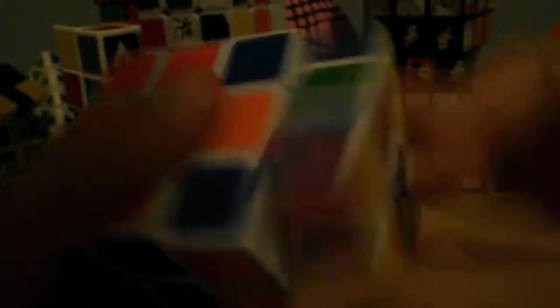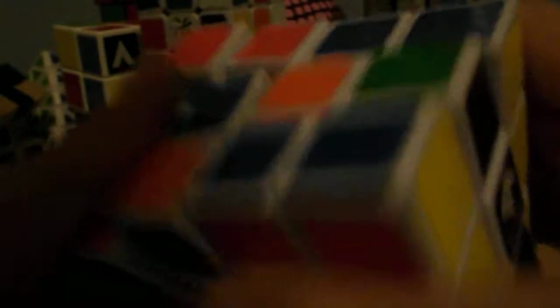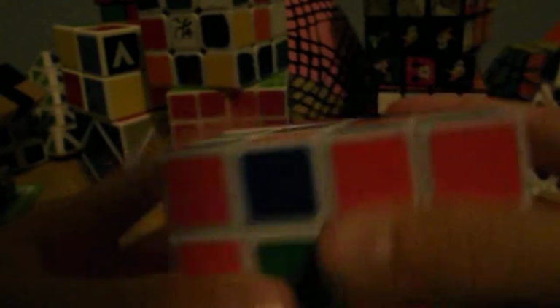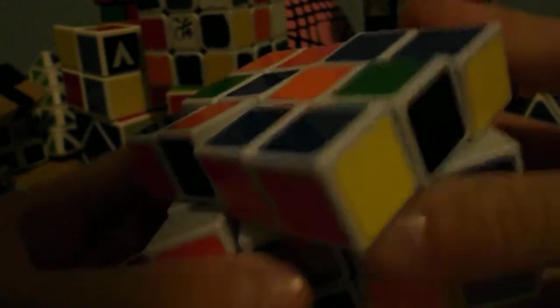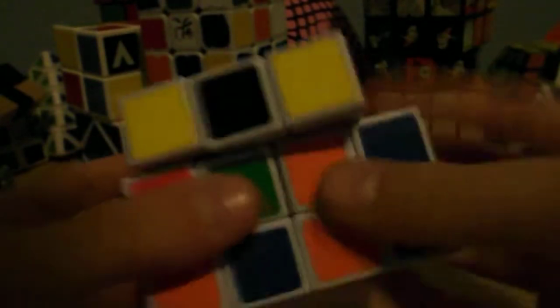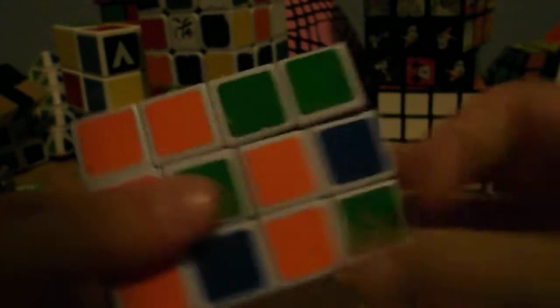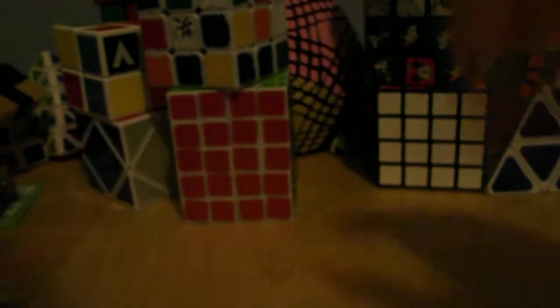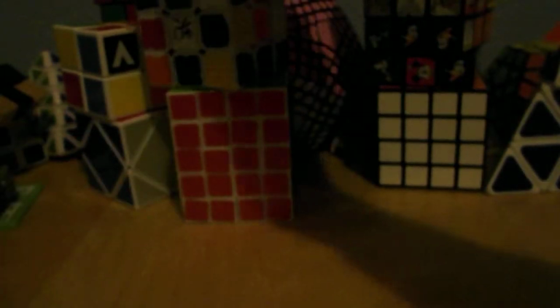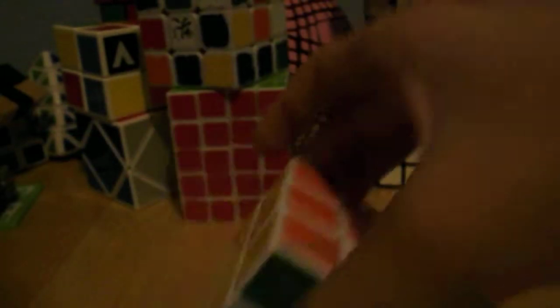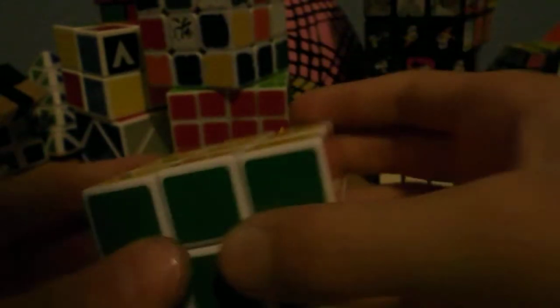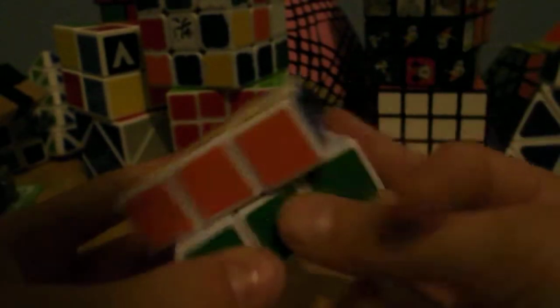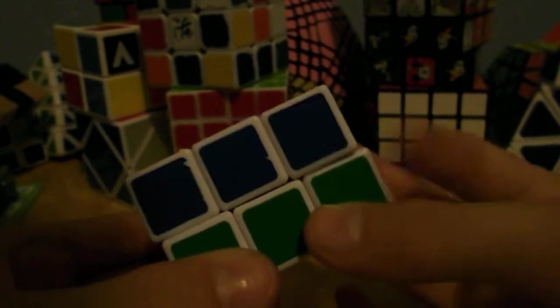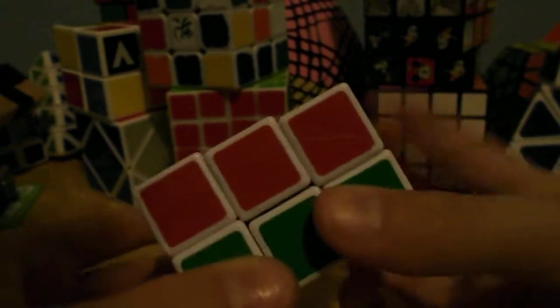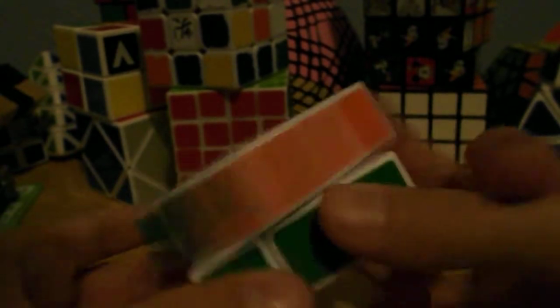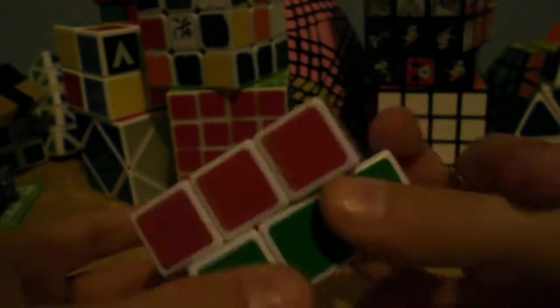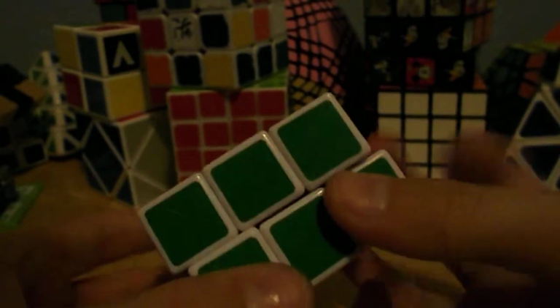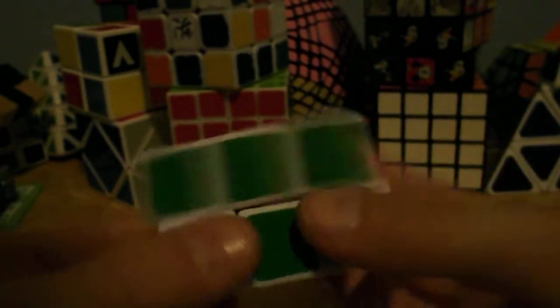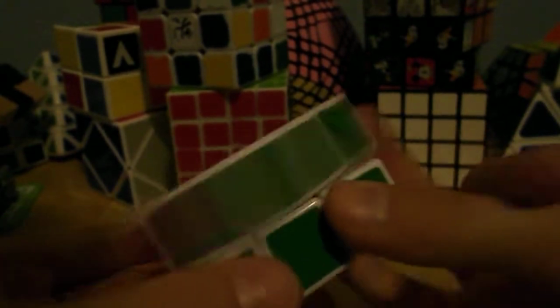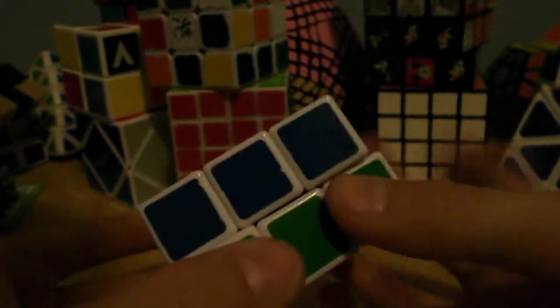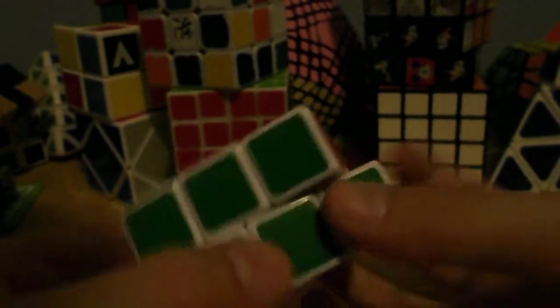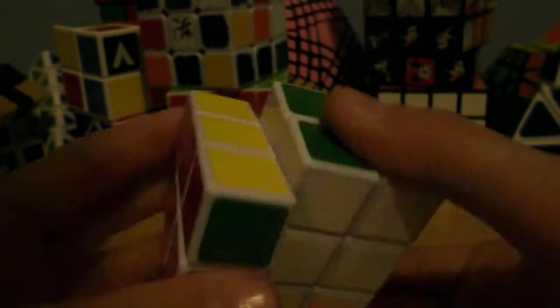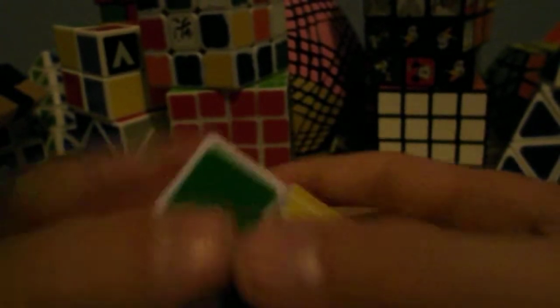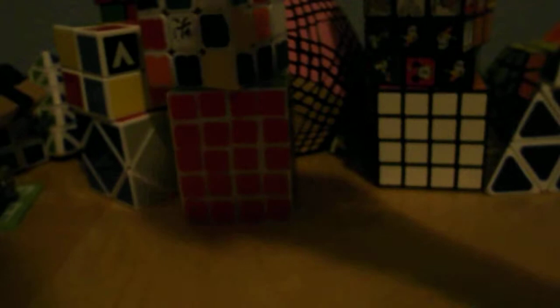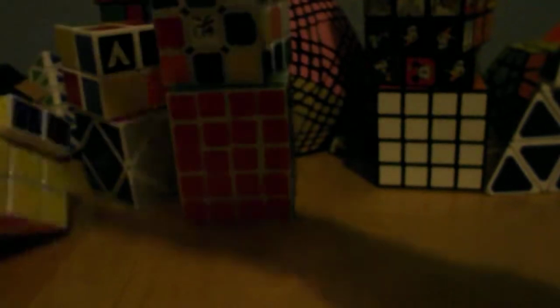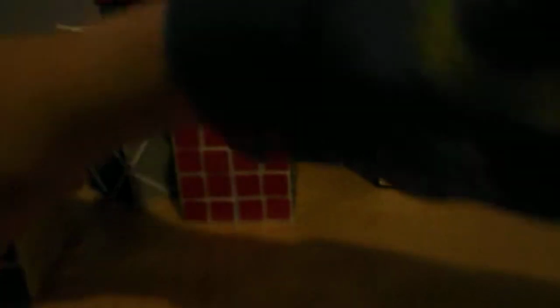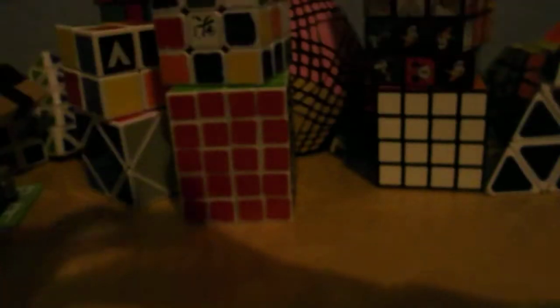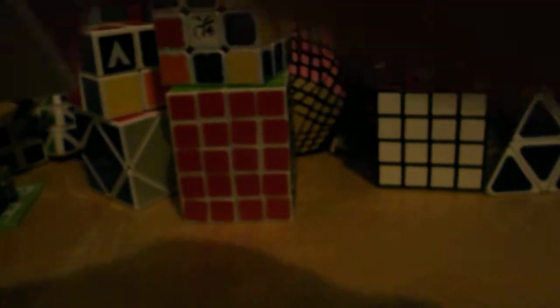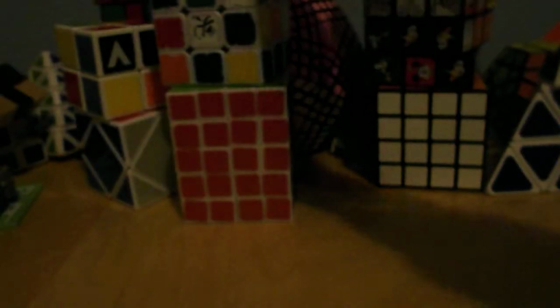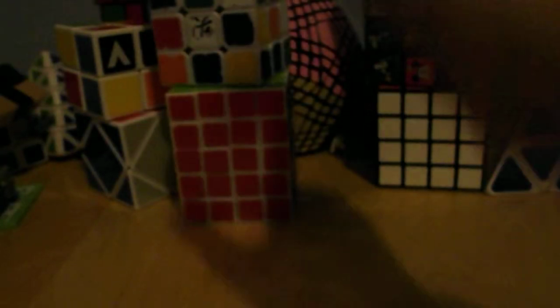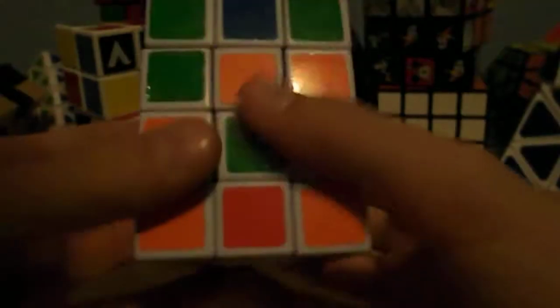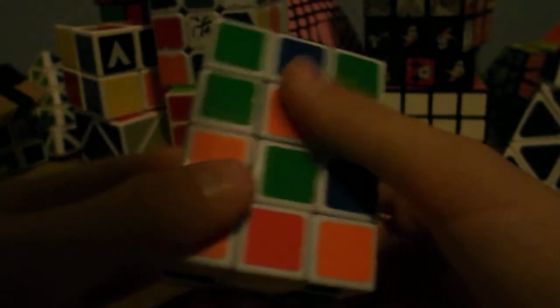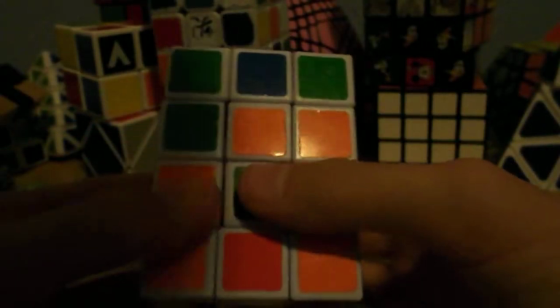Now as for solving it, it's not that hard. I figured out, based on my knowledge of this 3x3x2 — this is the landline version — I do solve it a little bit differently, but it's pretty much the same.